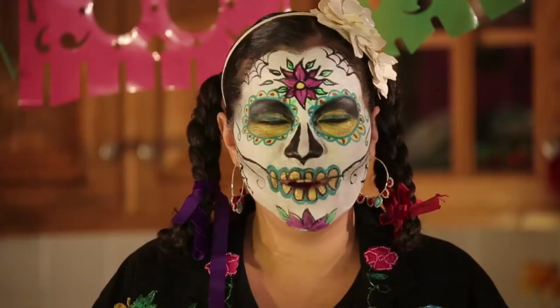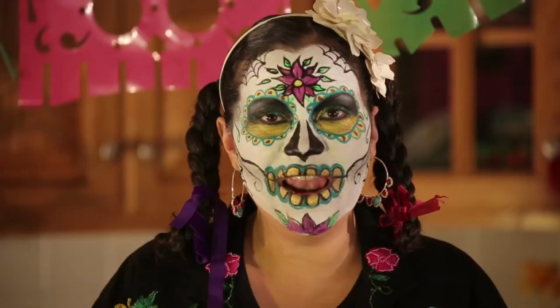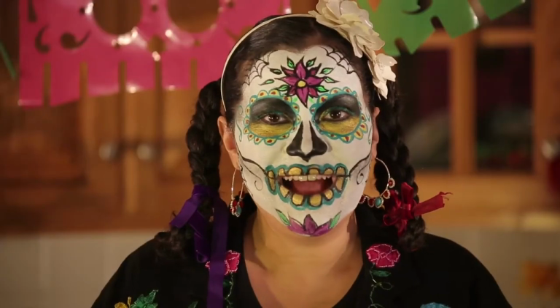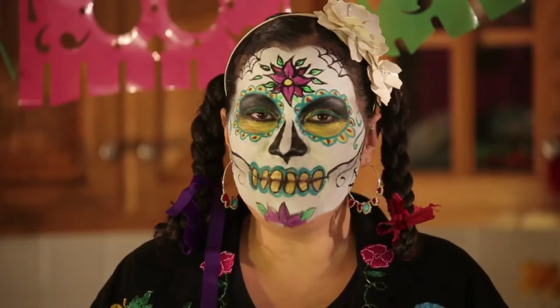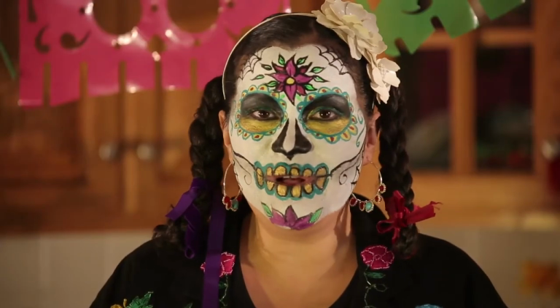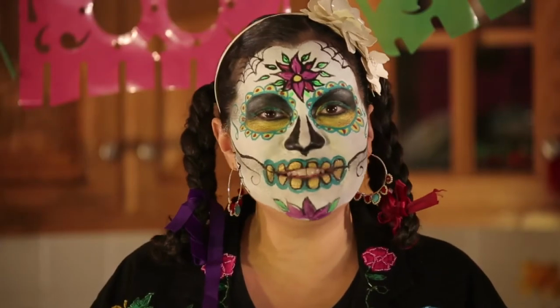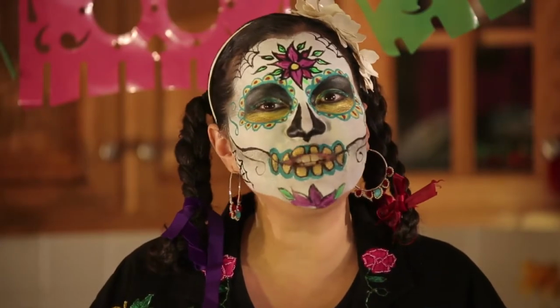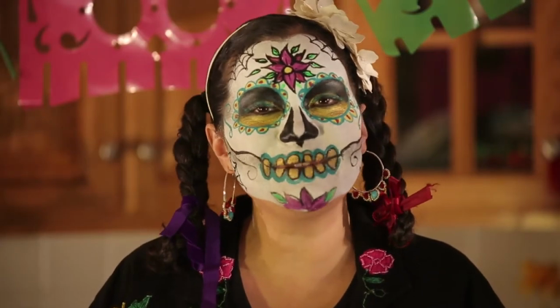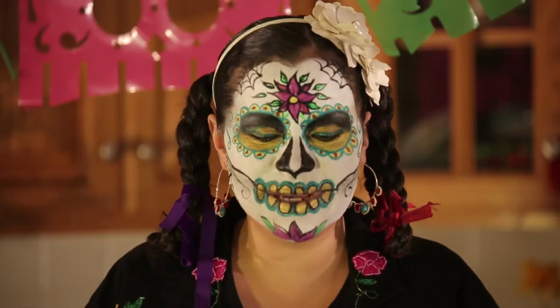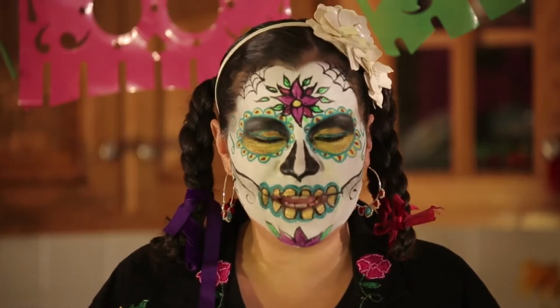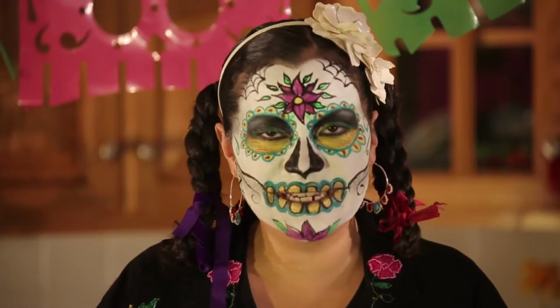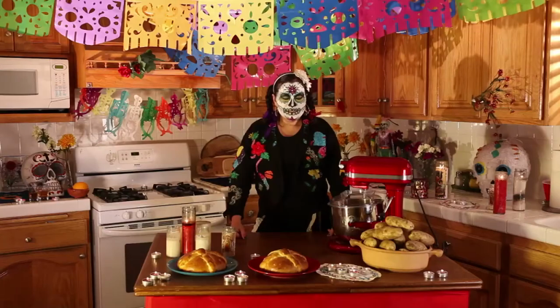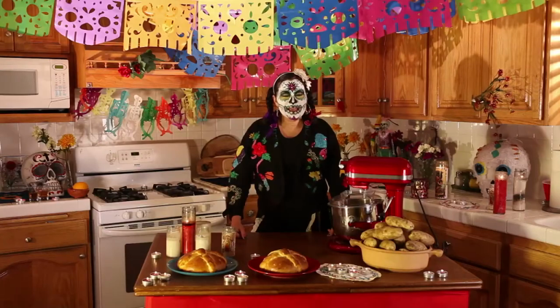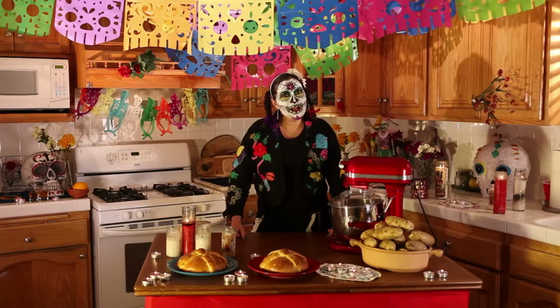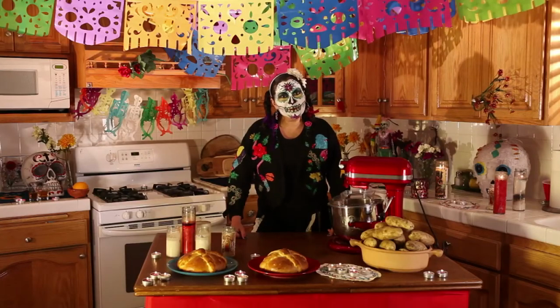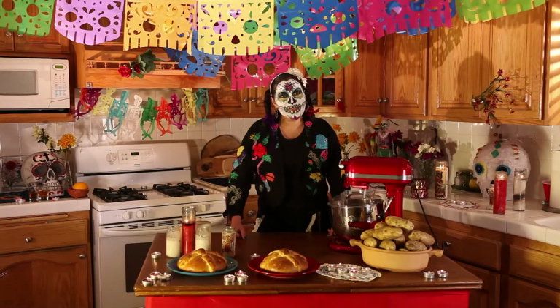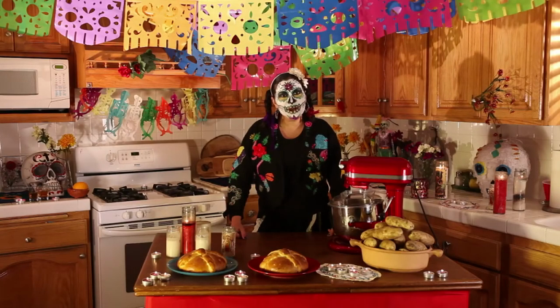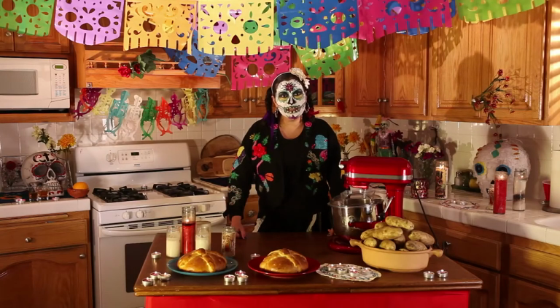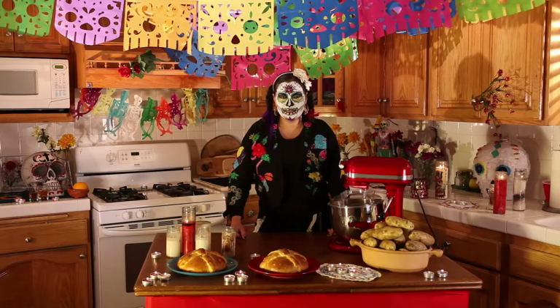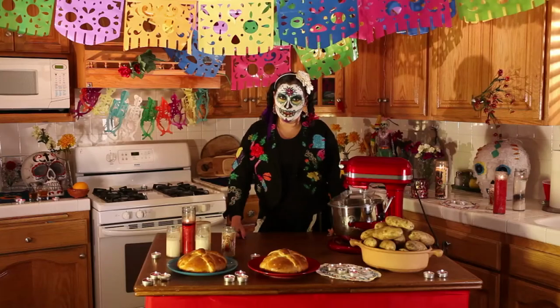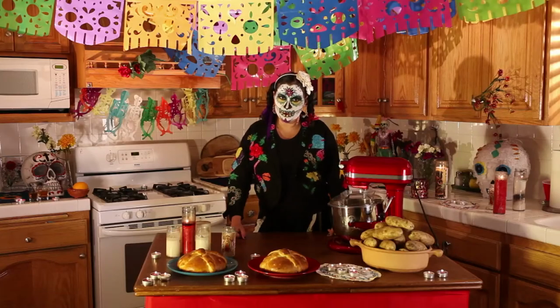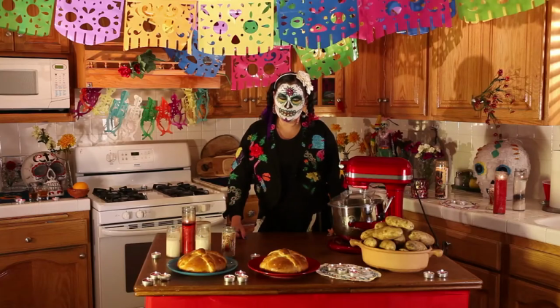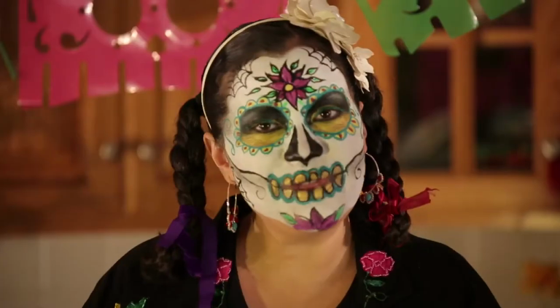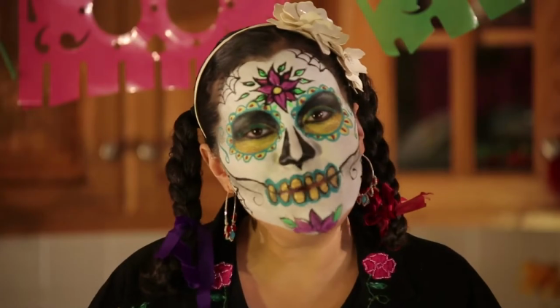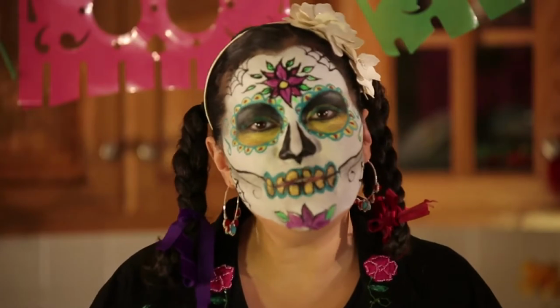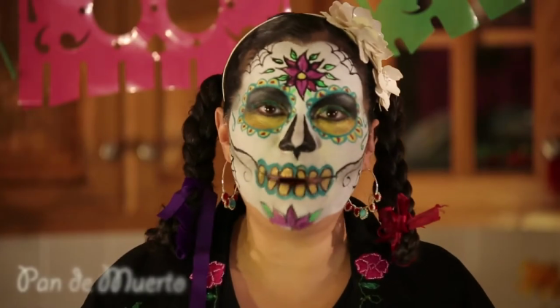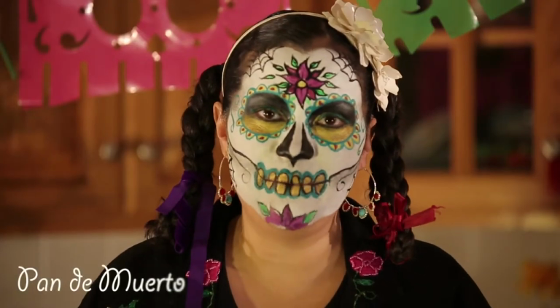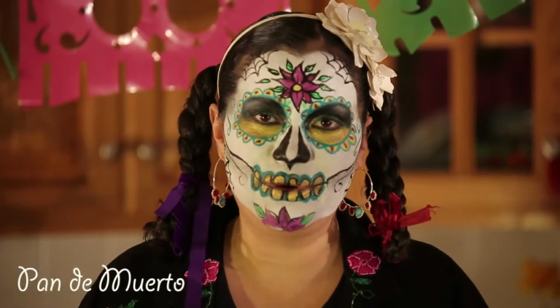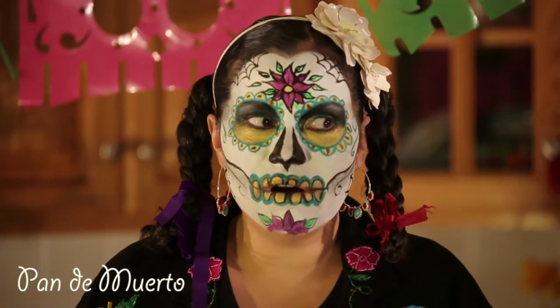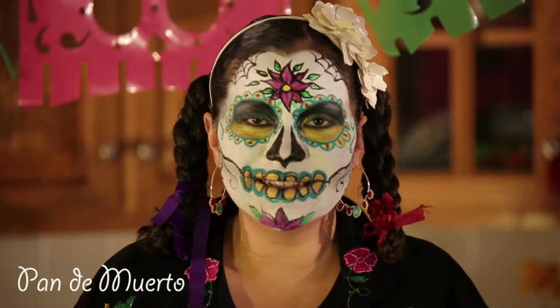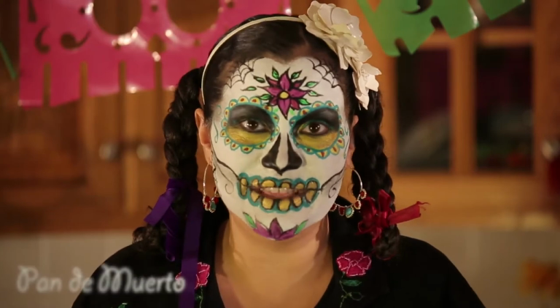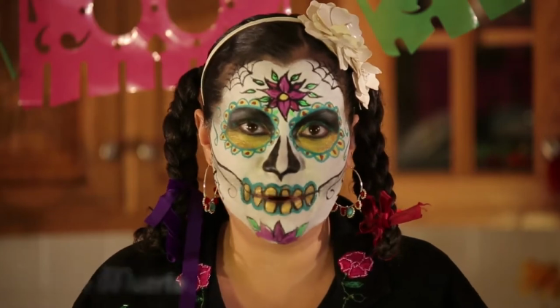Hola! I'm Nicole and this is Quick Chomps with Presley's Pantry. Today I'm celebrating the upcoming holiday, Dia de los Muertos, with a beautiful pan de muerto, or Day of the Dead Bread.